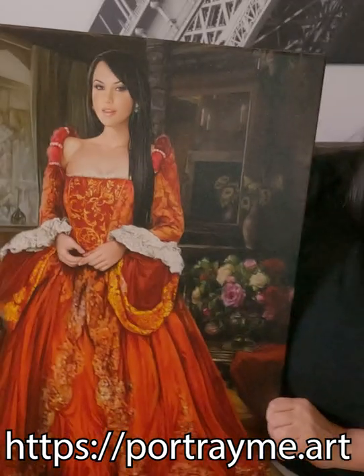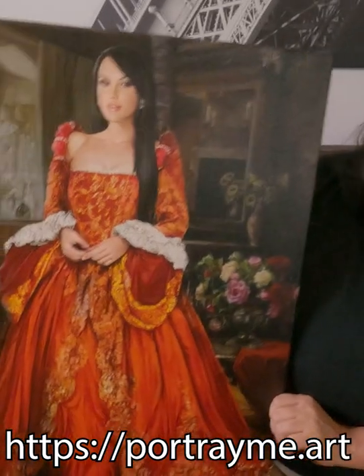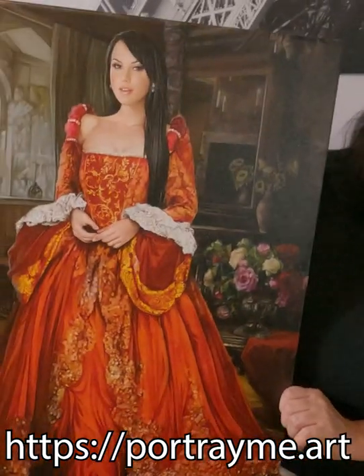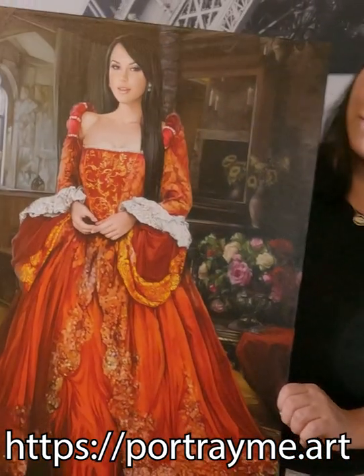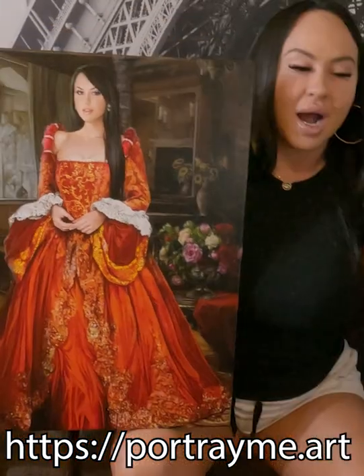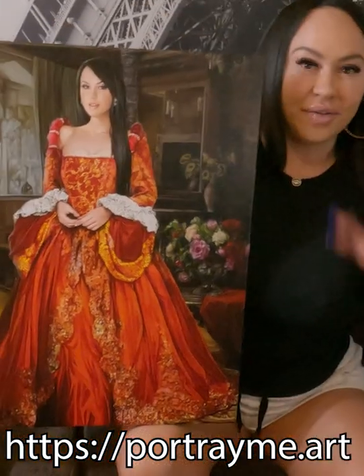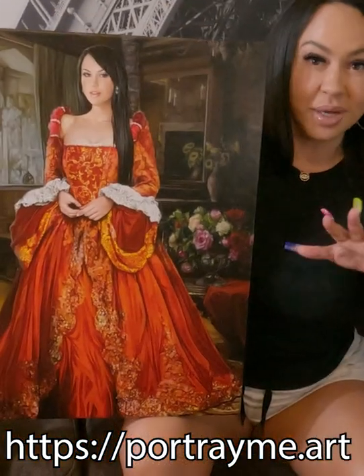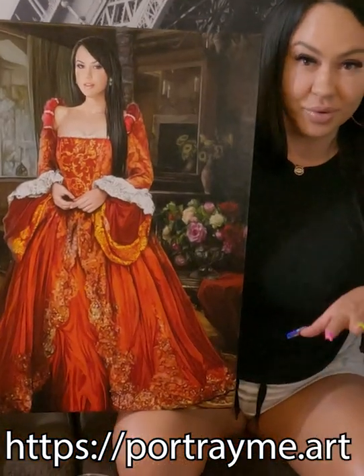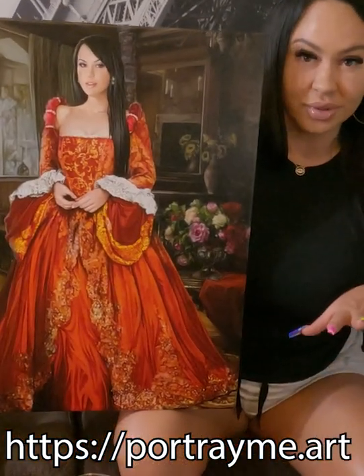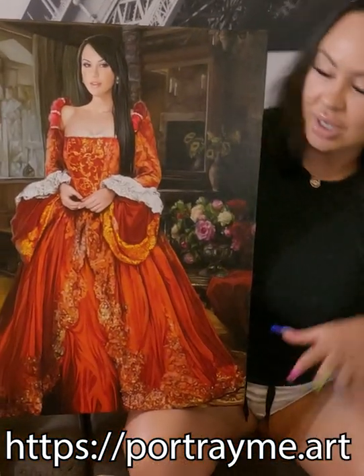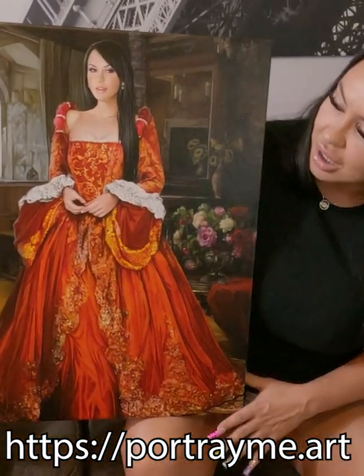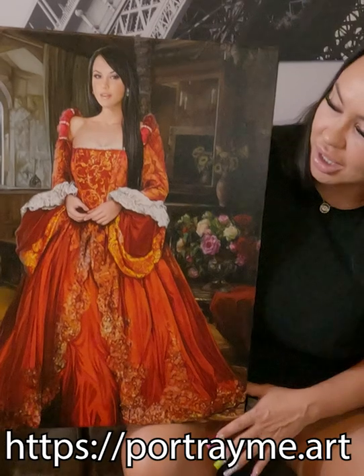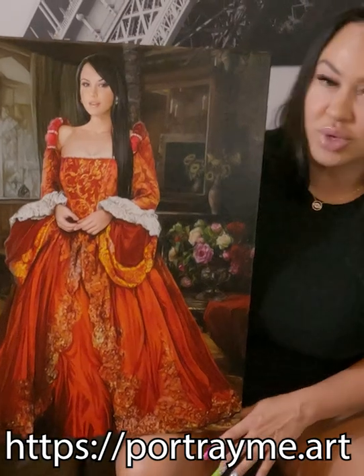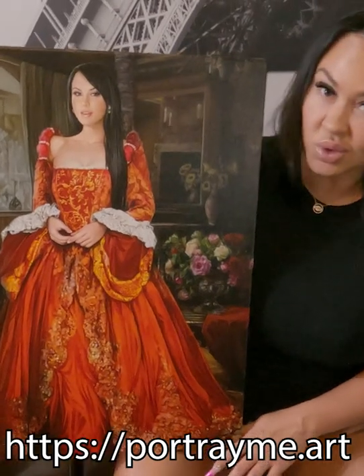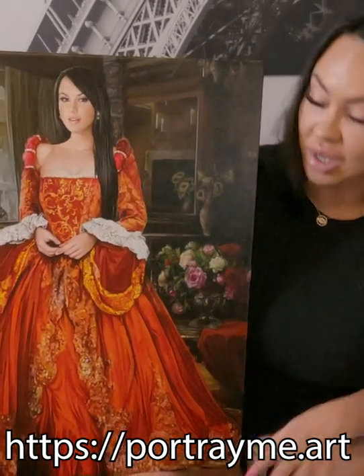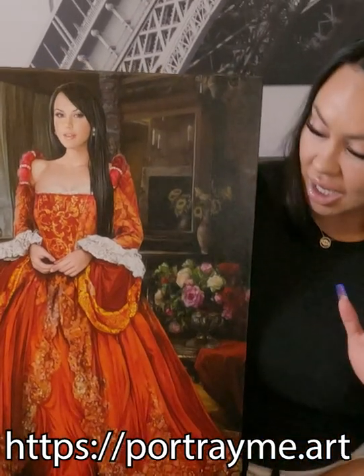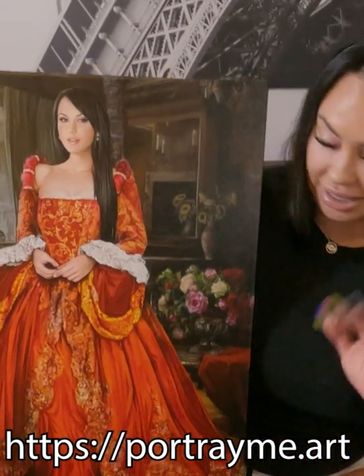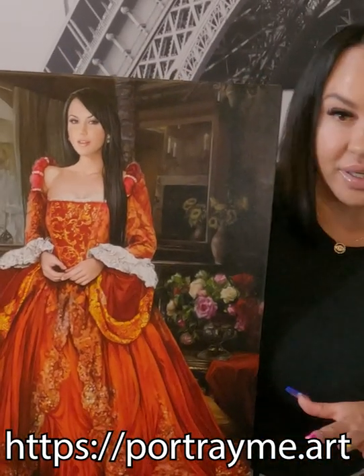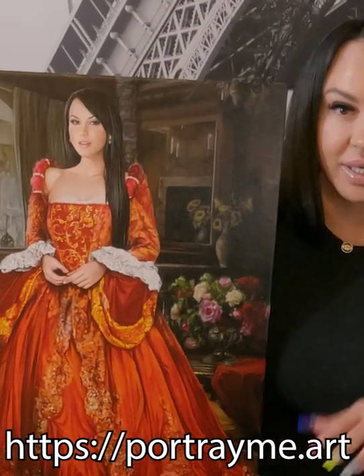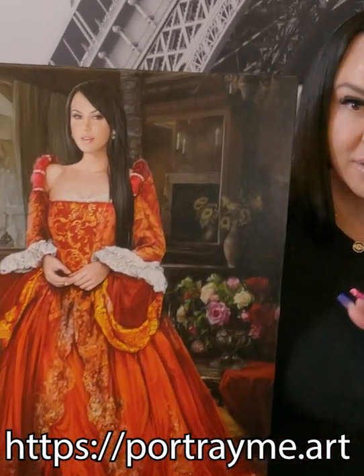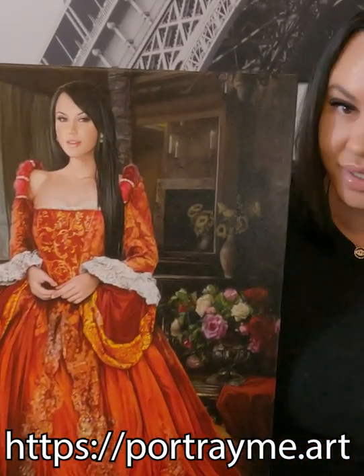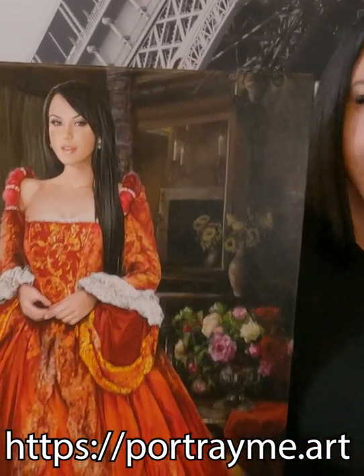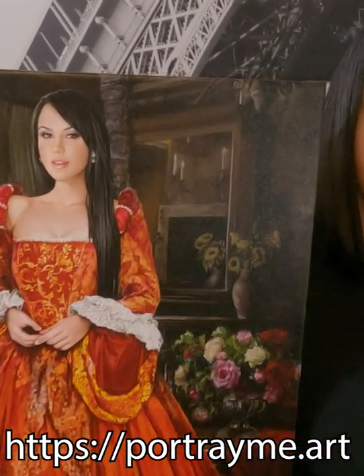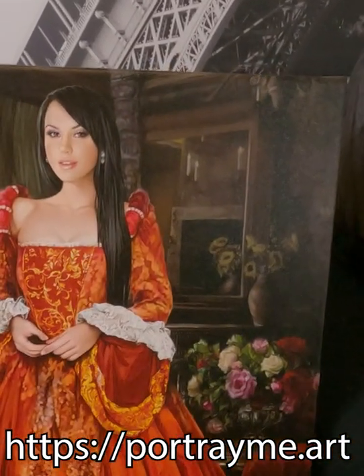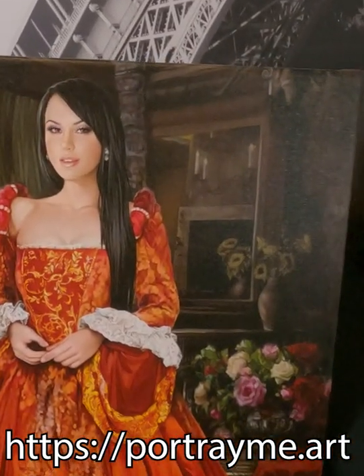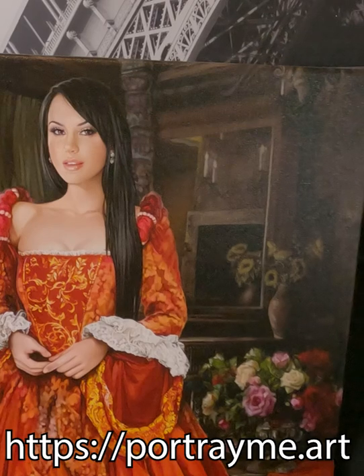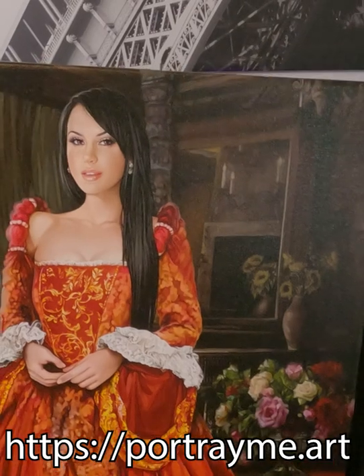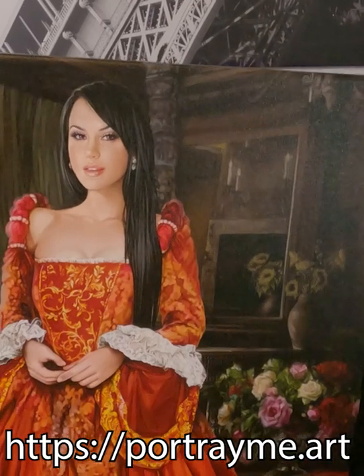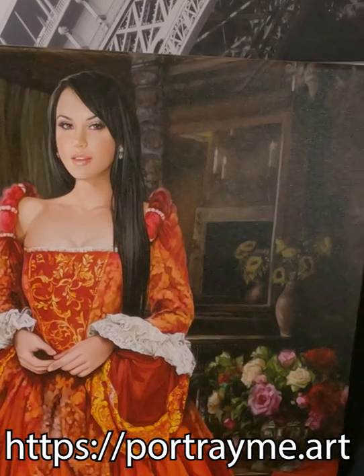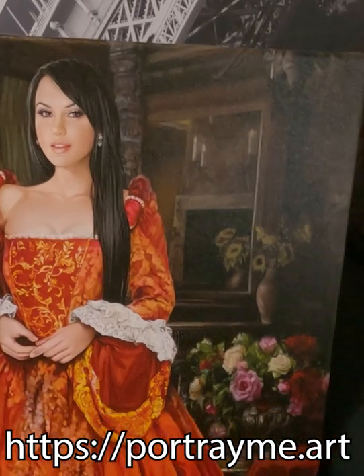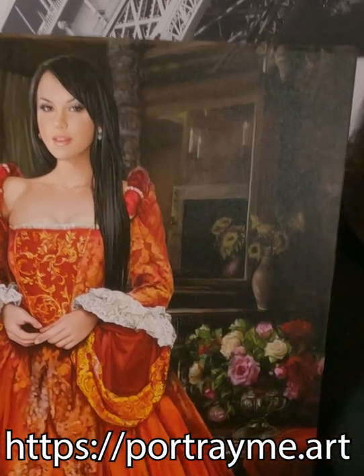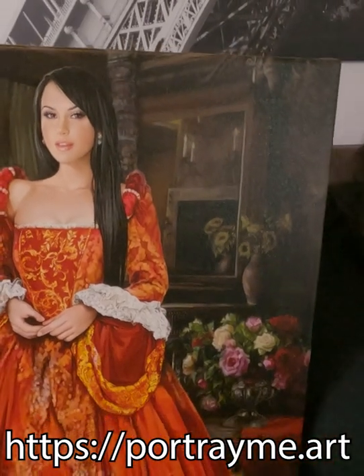portrayme.art. I definitely approve. It's really cool. I love it, and it's 10 out of 10. I recommend it, and it's much better than I thought it was going to be.